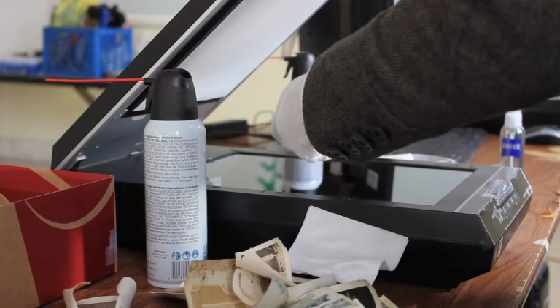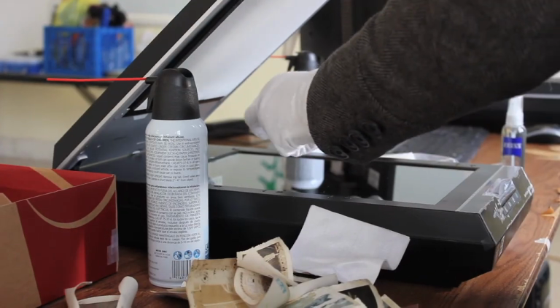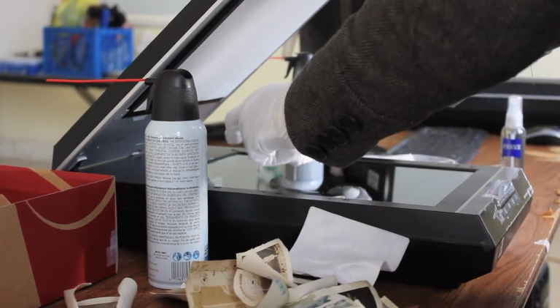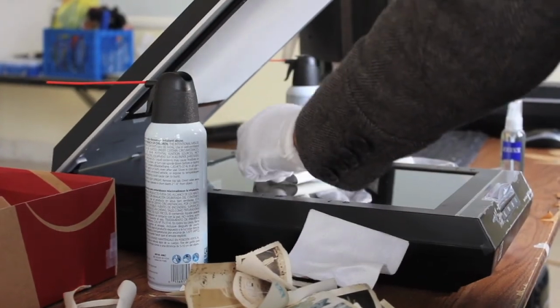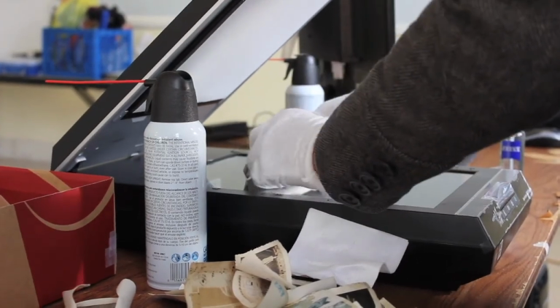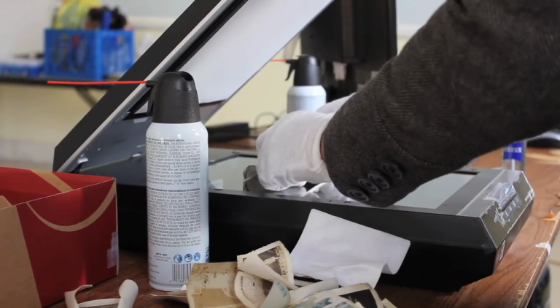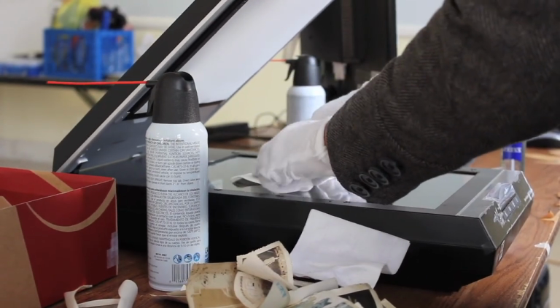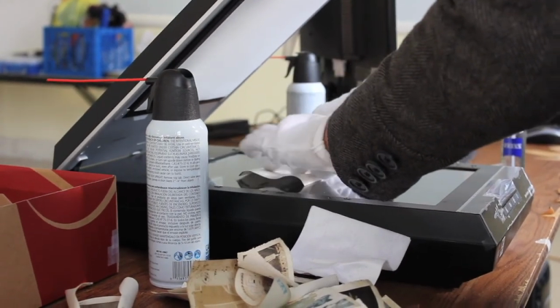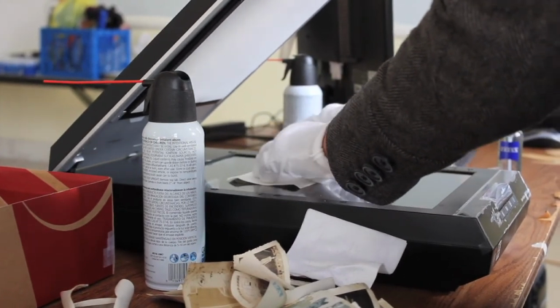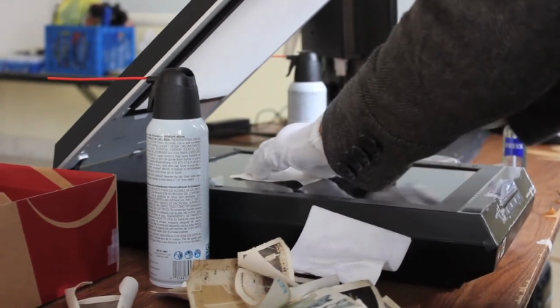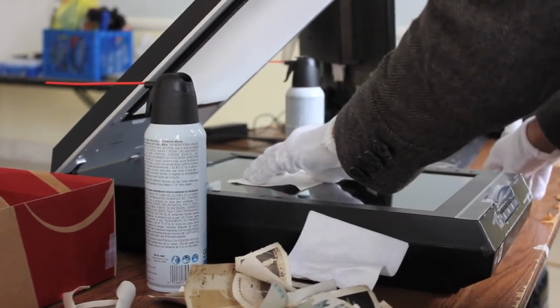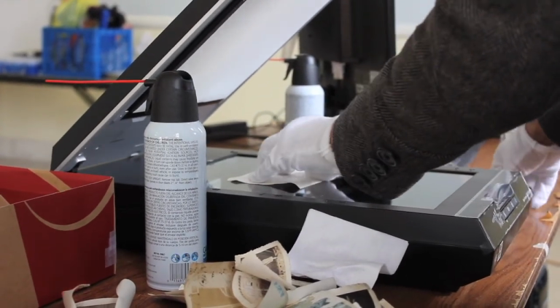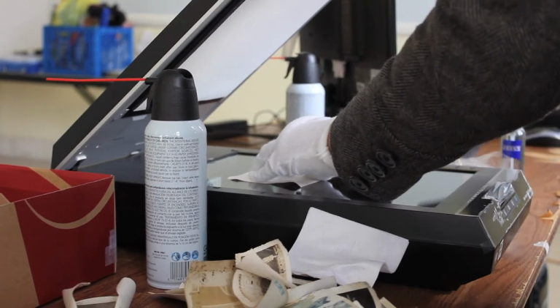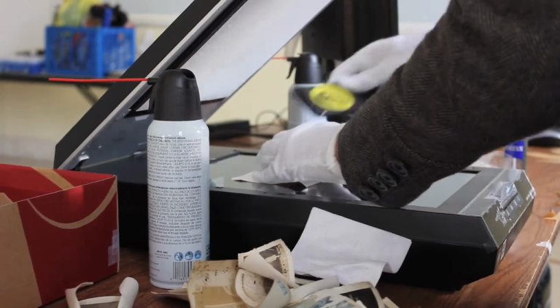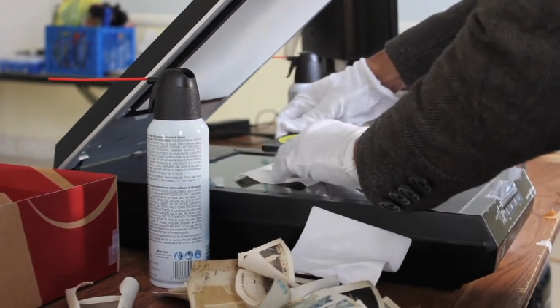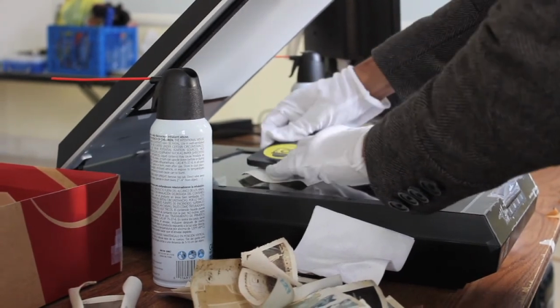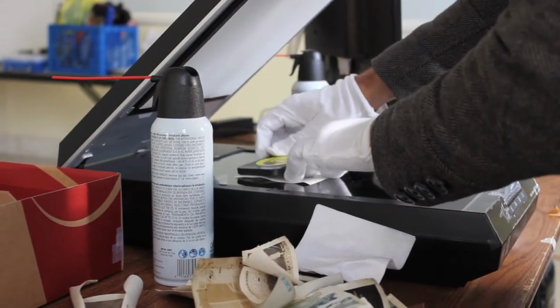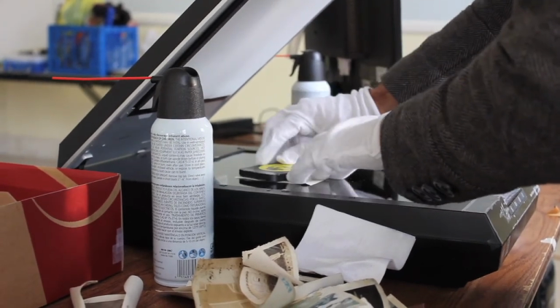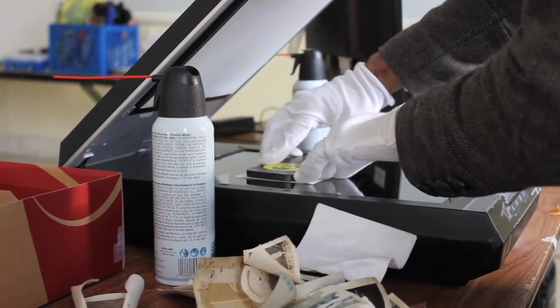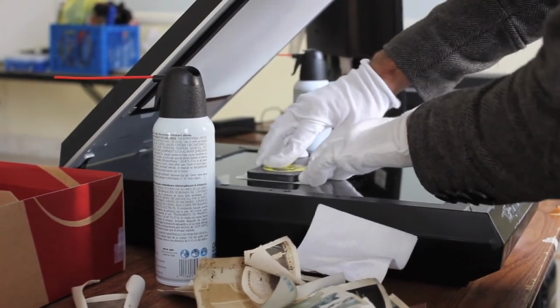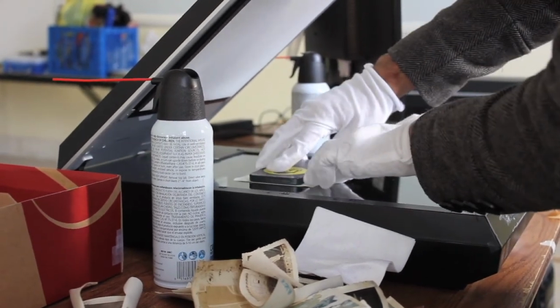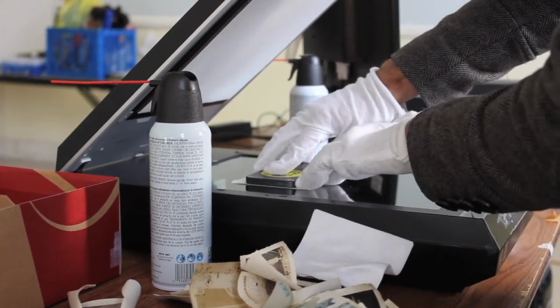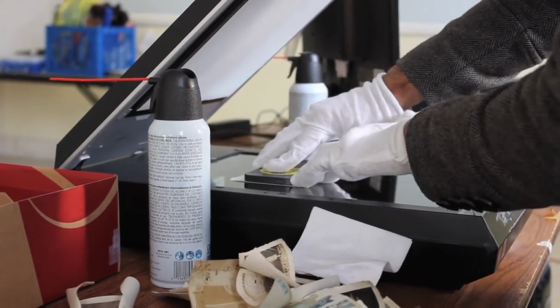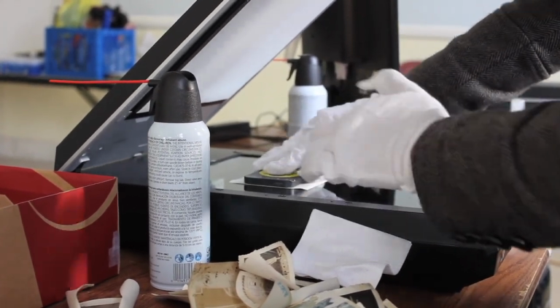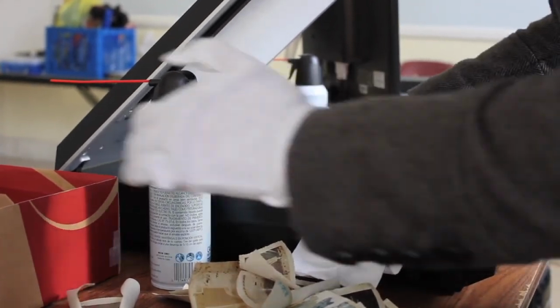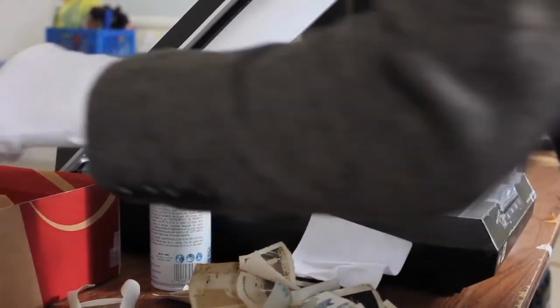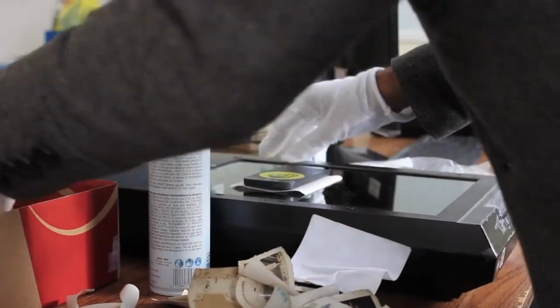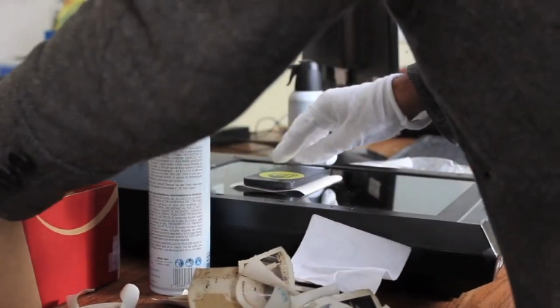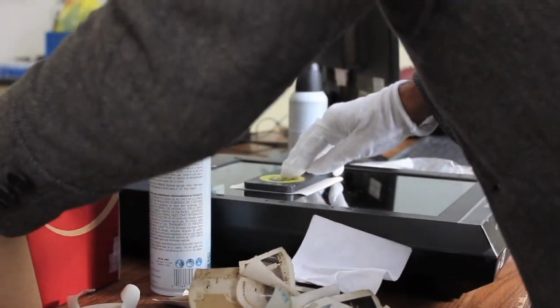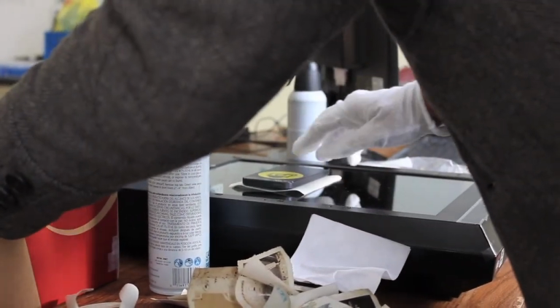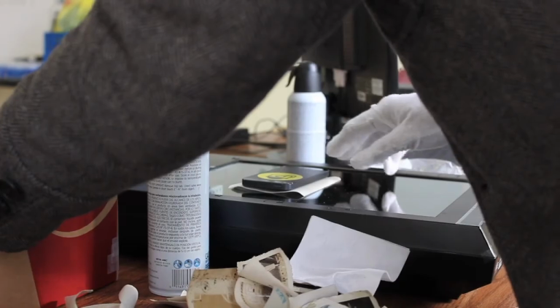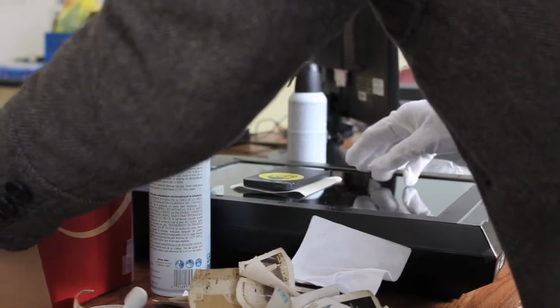They've had a lot of water damage, and we have to flatten down these images in our scanner to make sure they're well pressed so everything is scanned properly.